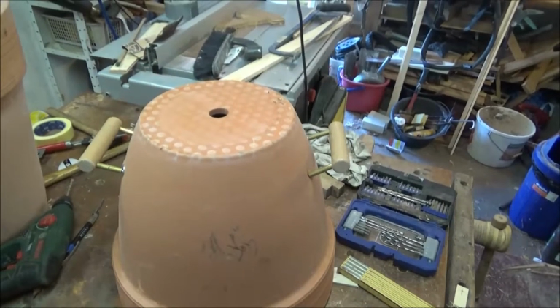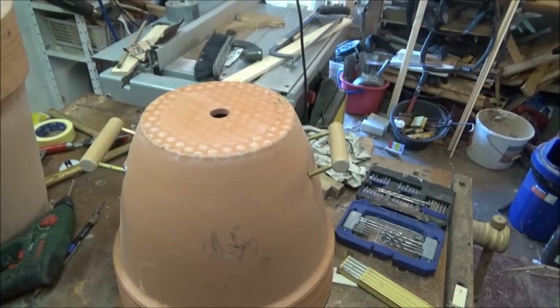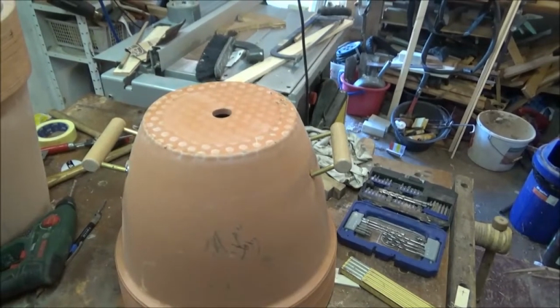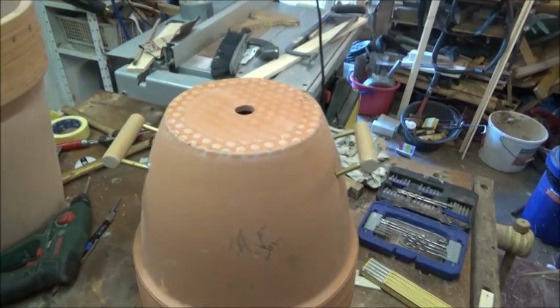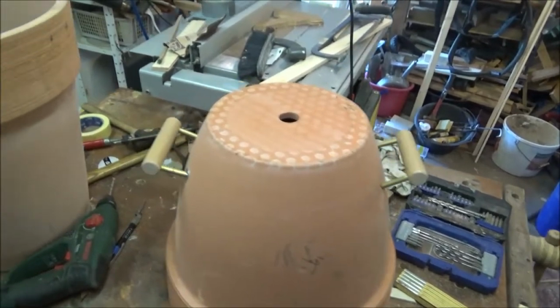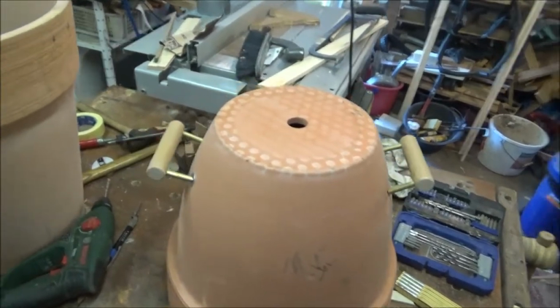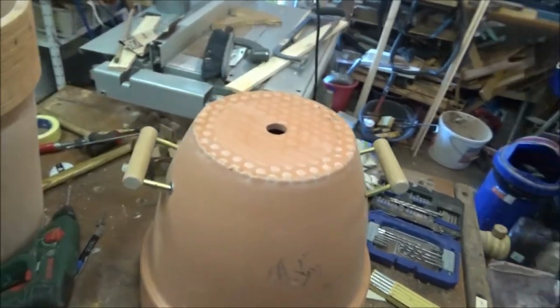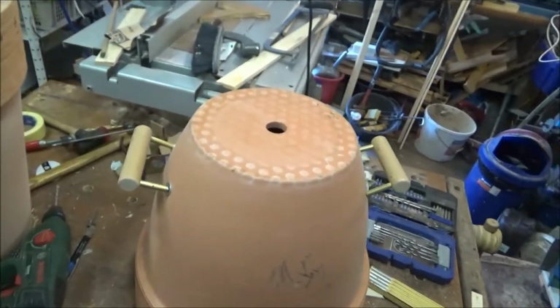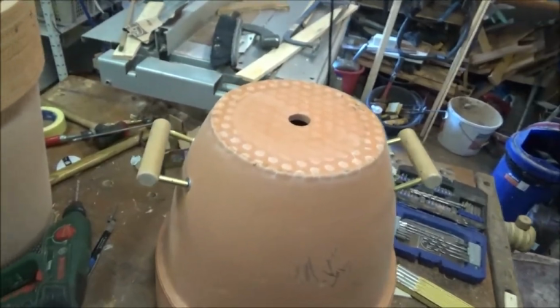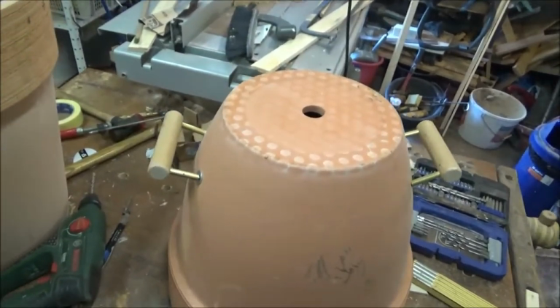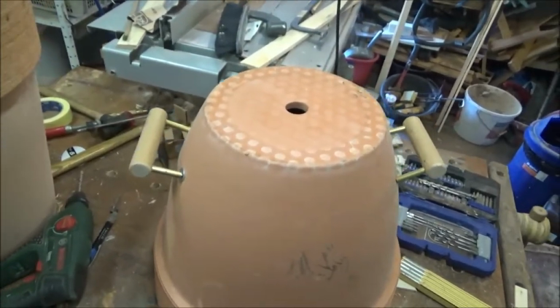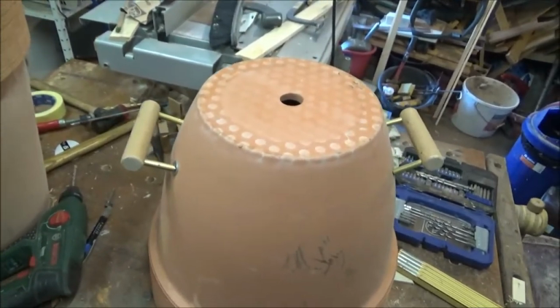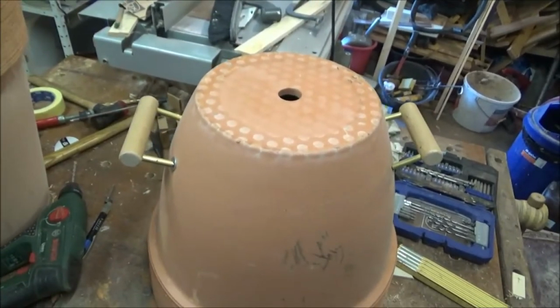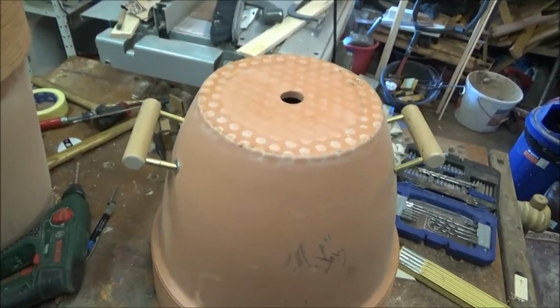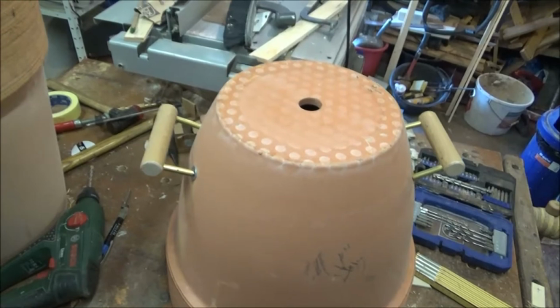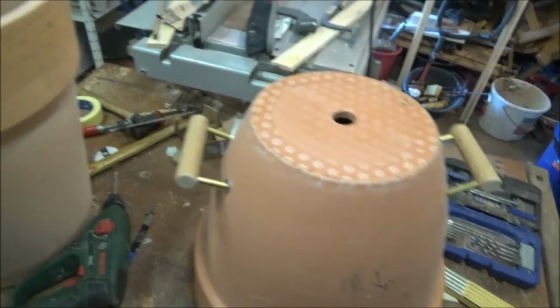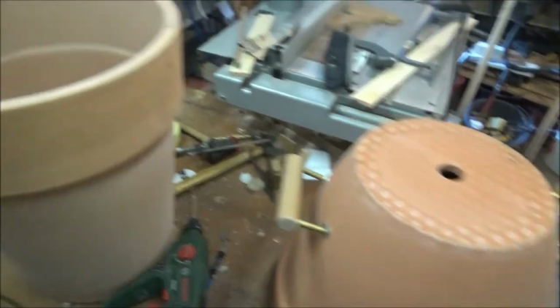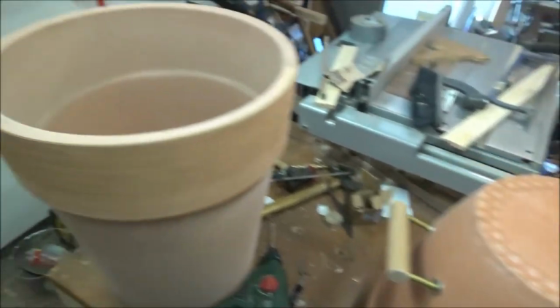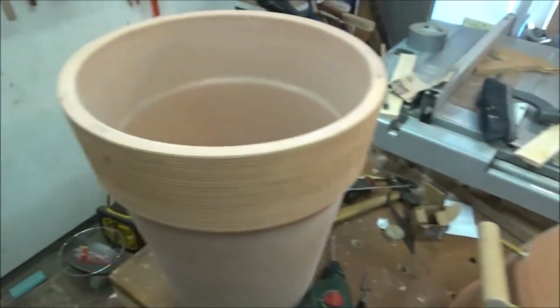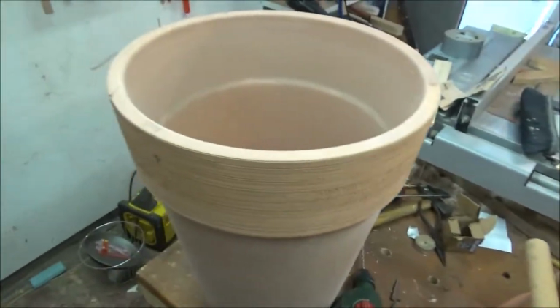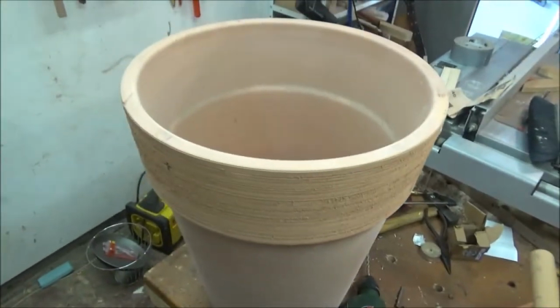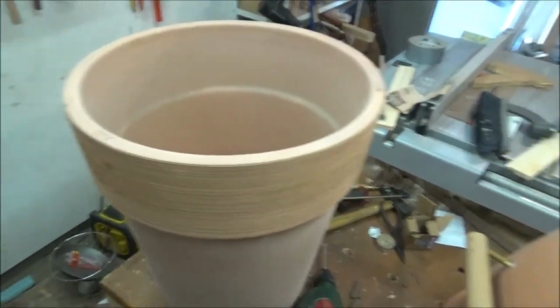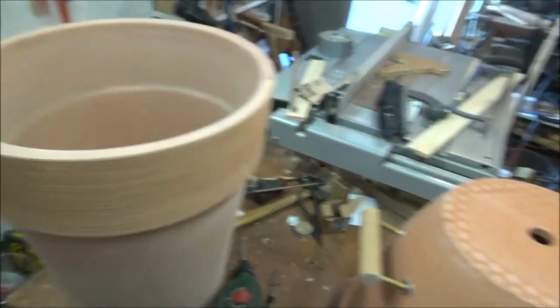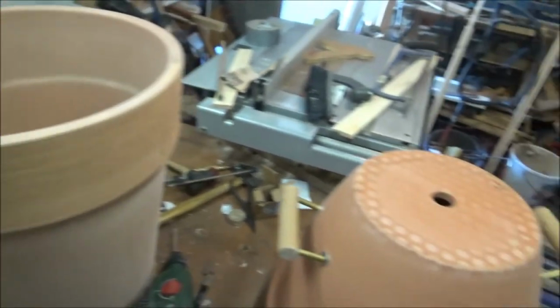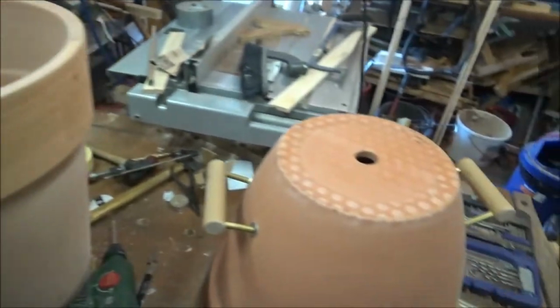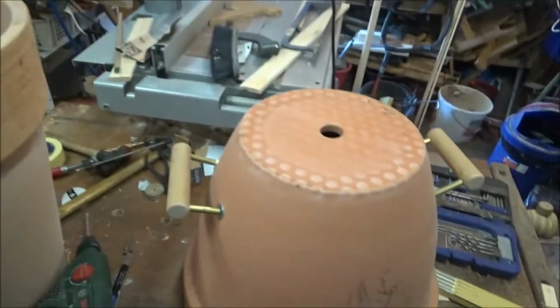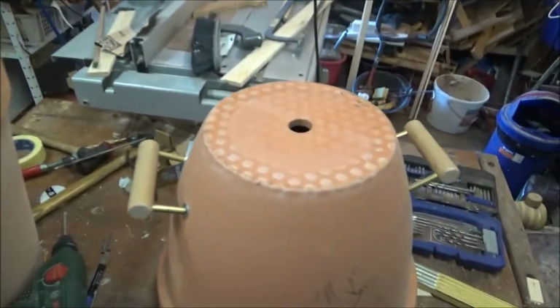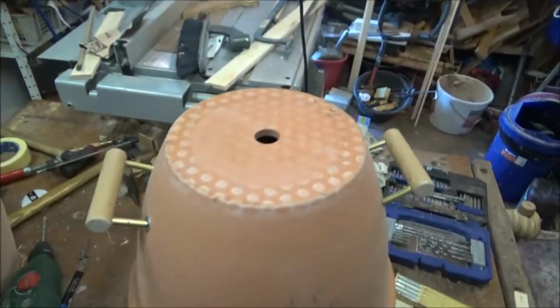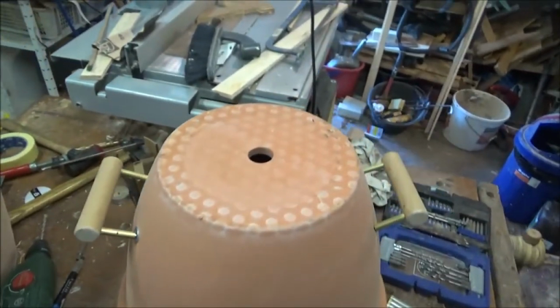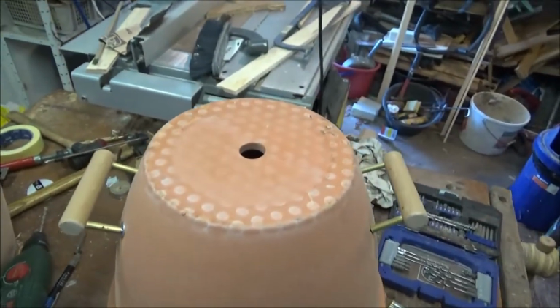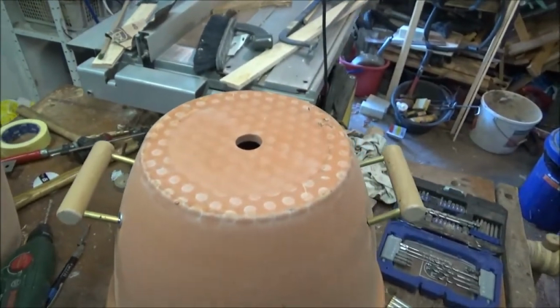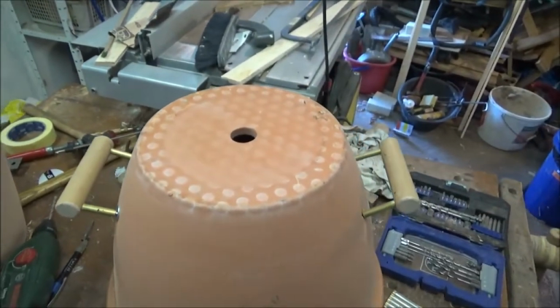So guys, I'm going to get on with this. This is an oven, a flat pot oven smoker, that I was planning to make last year.